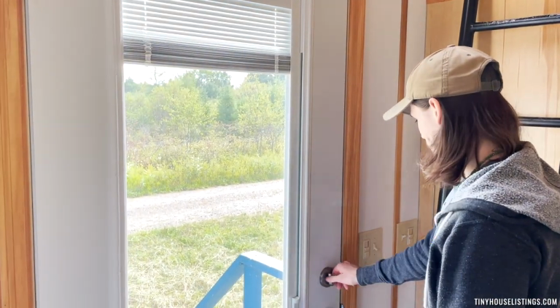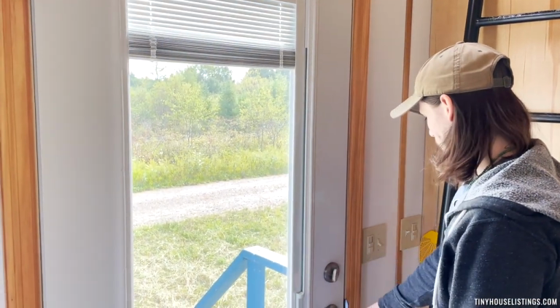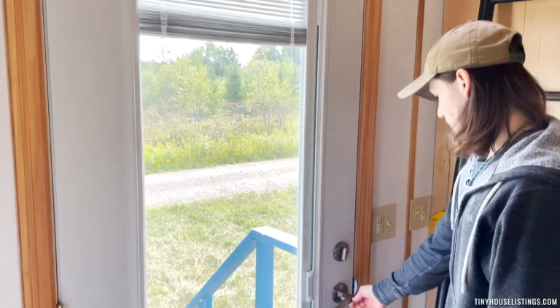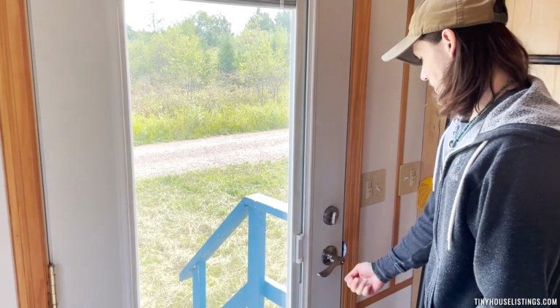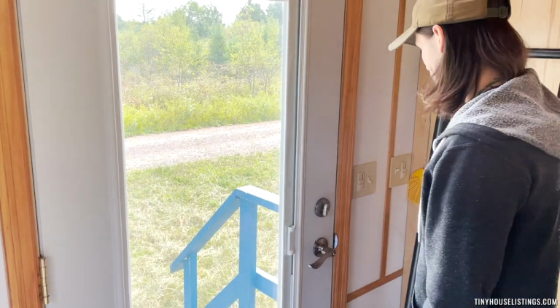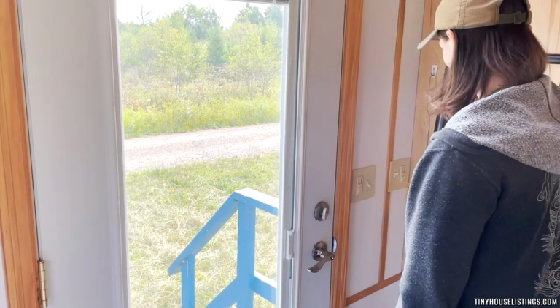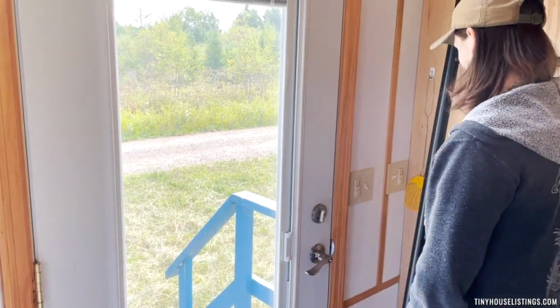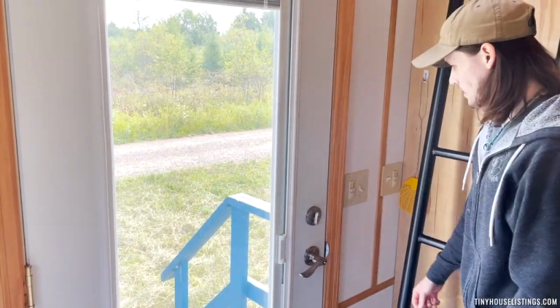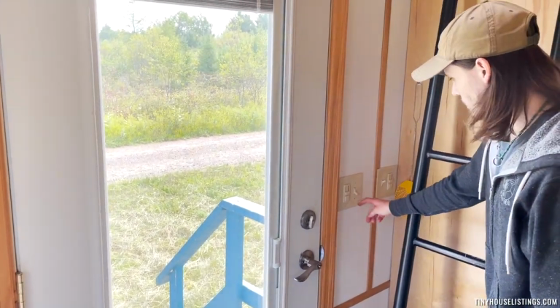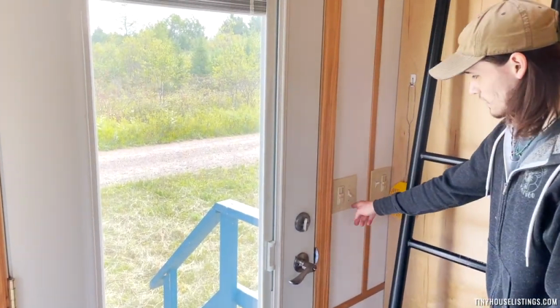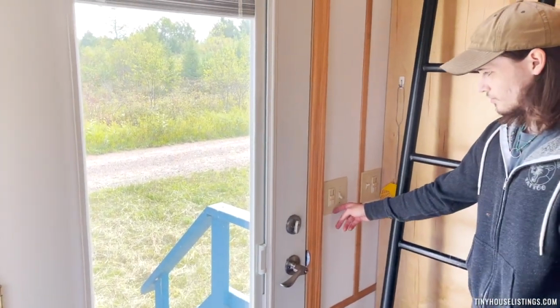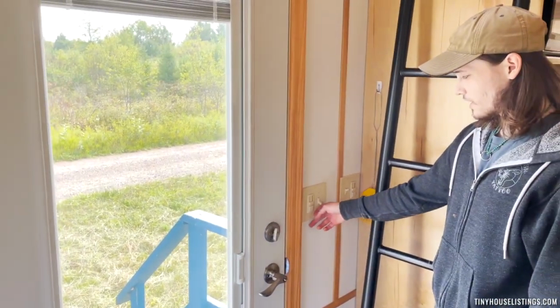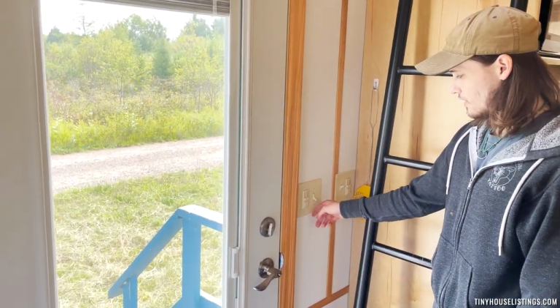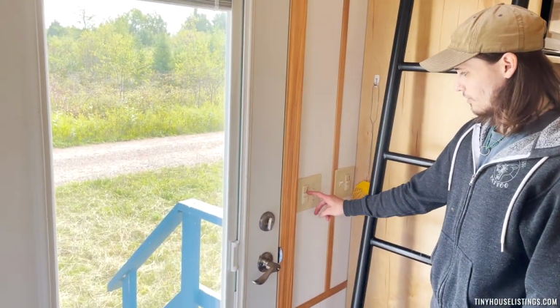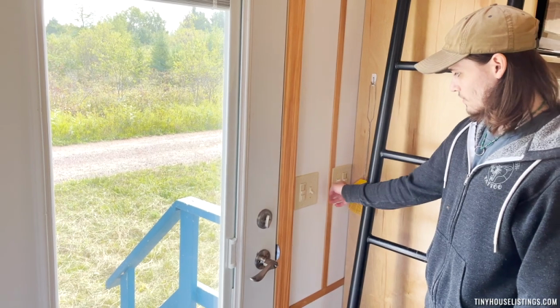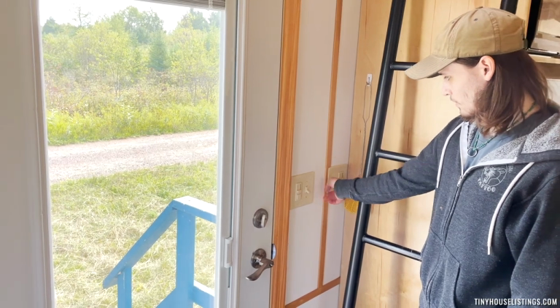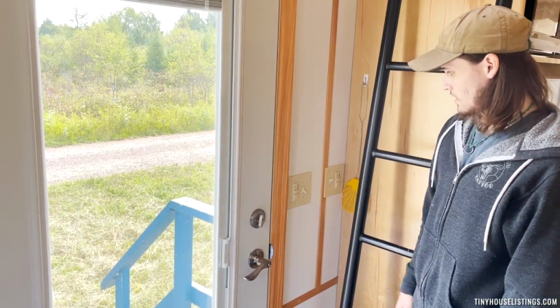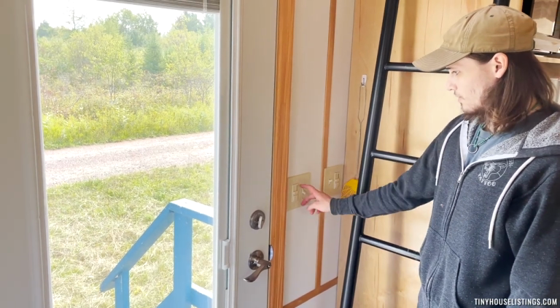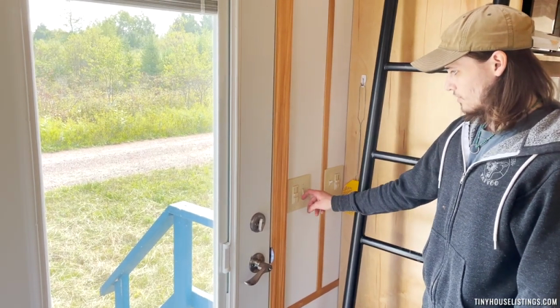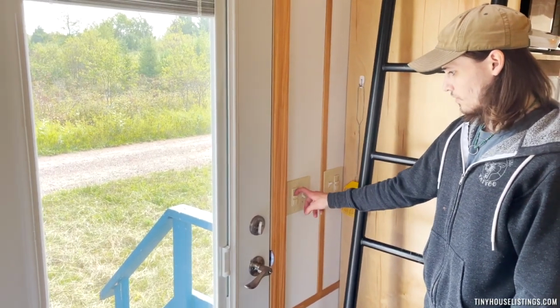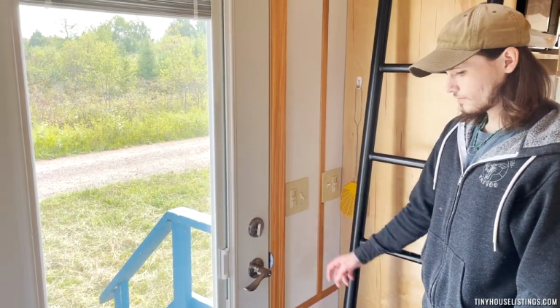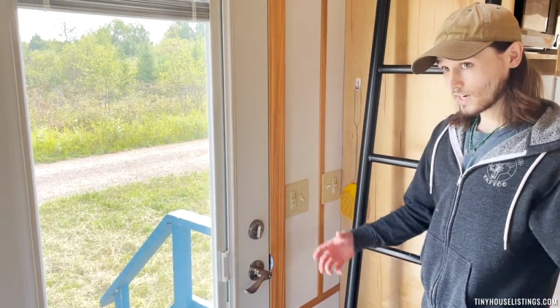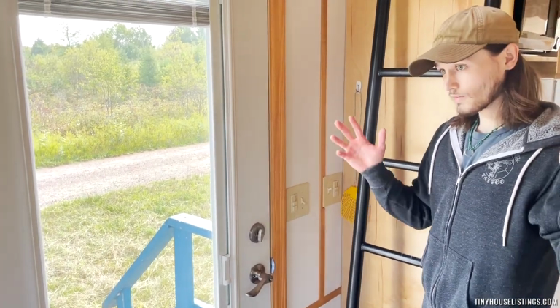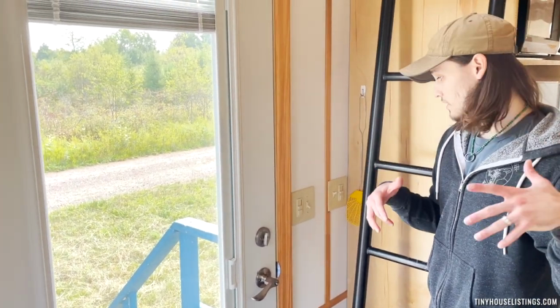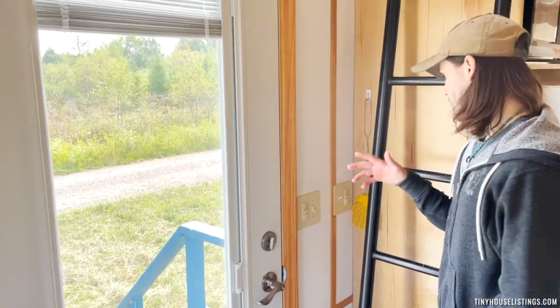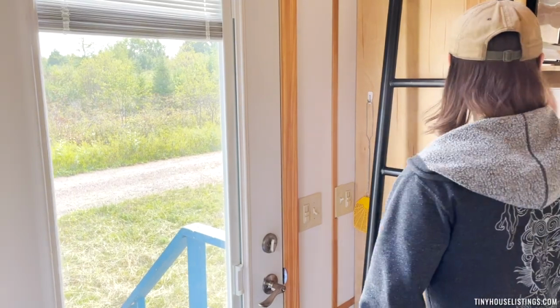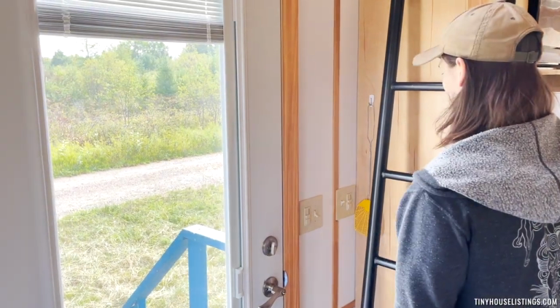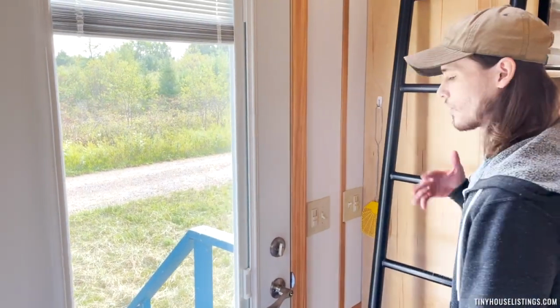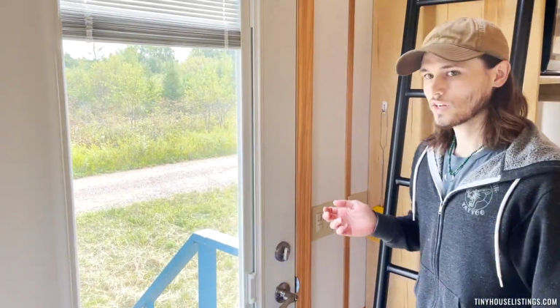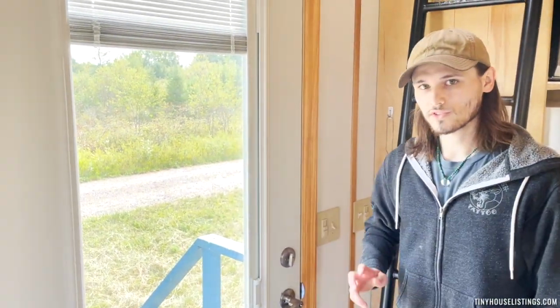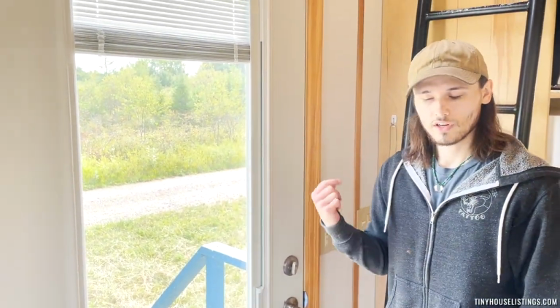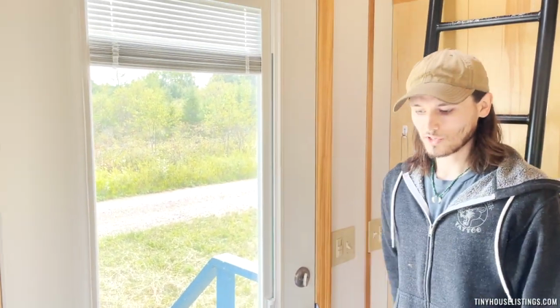We've got a bolt lock as well as a door lock. On these knobs, we actually have a couple of options for dimmers. The dimmers are going to be for the main living space in here as well as the kitchen. All the other lights are just a switch light.